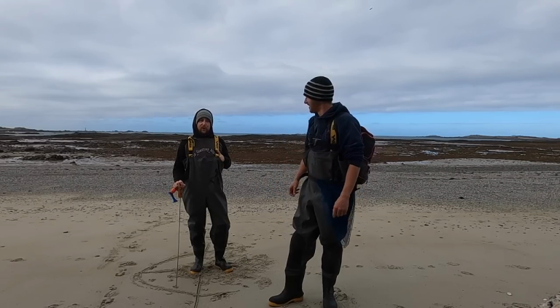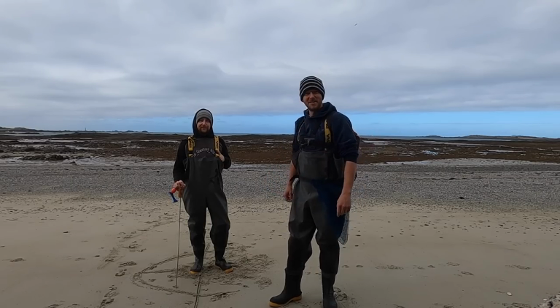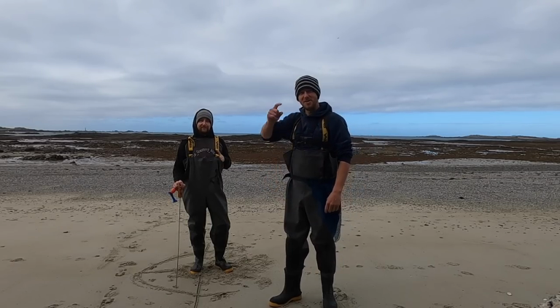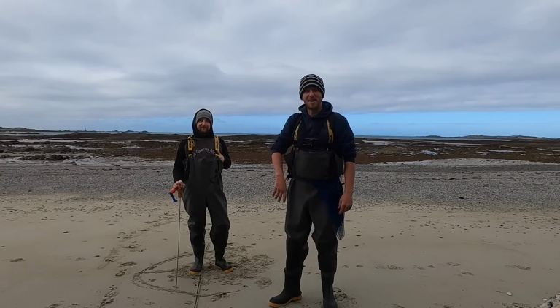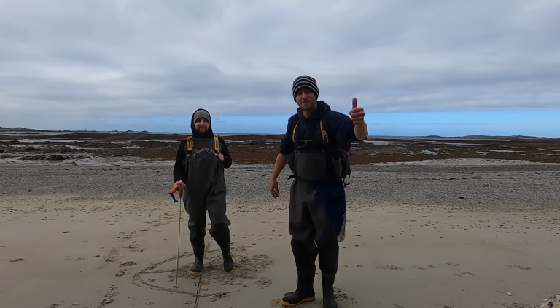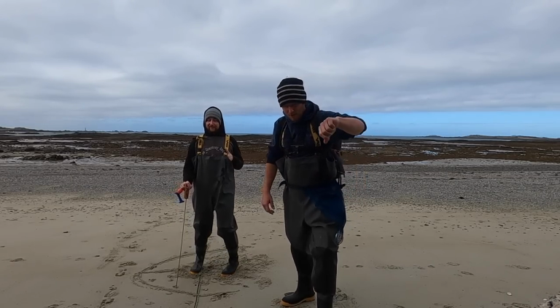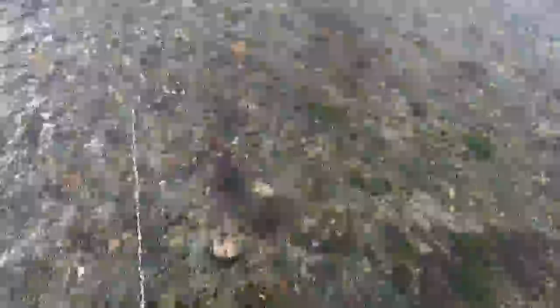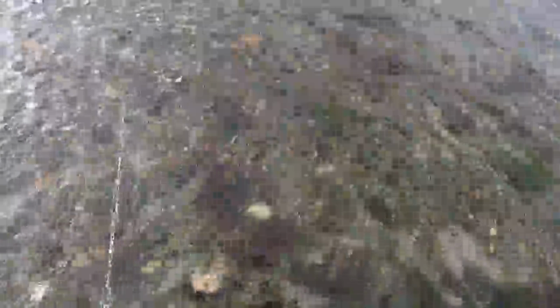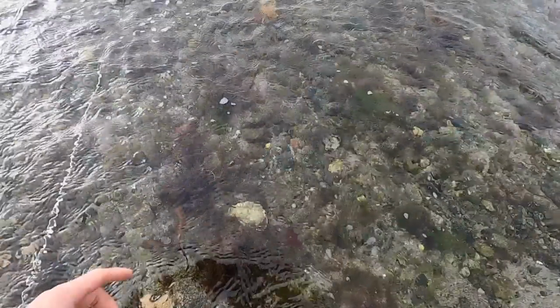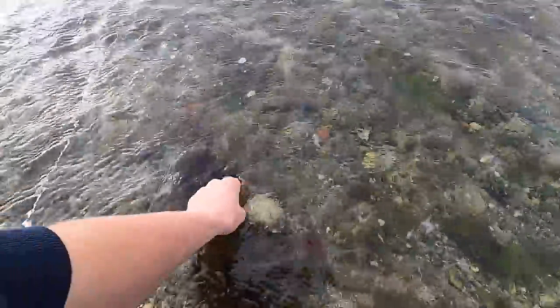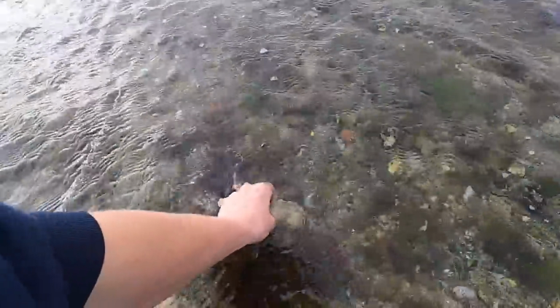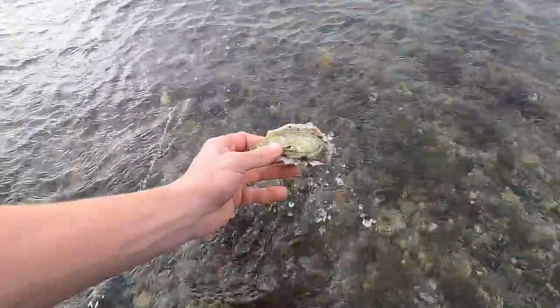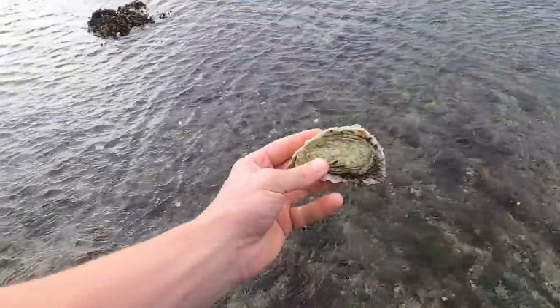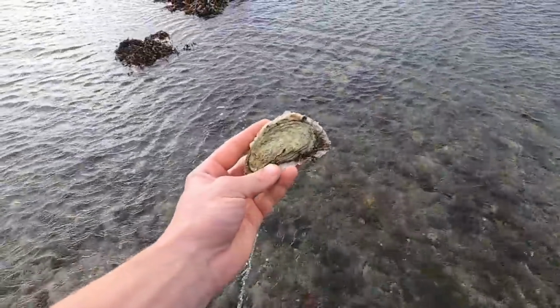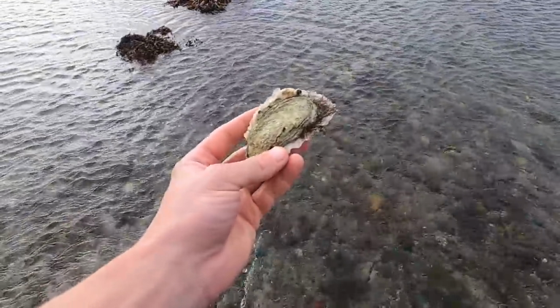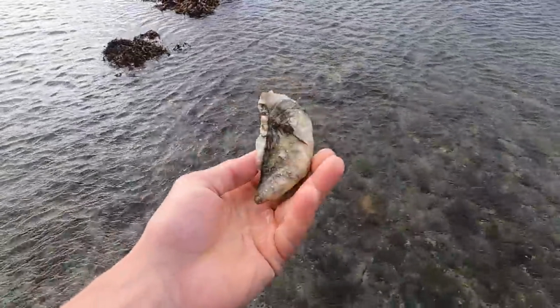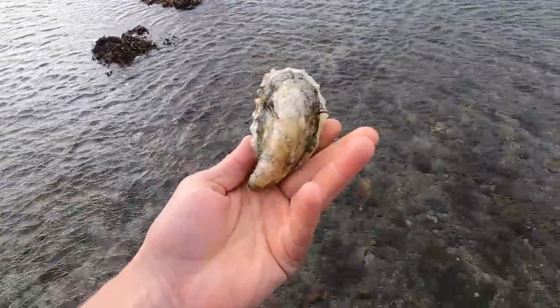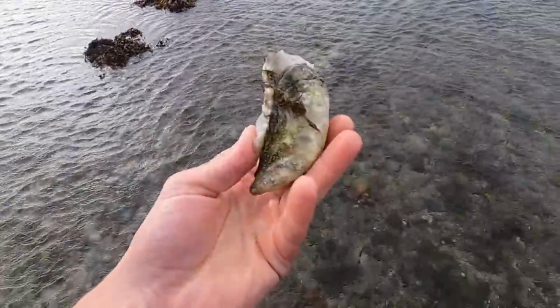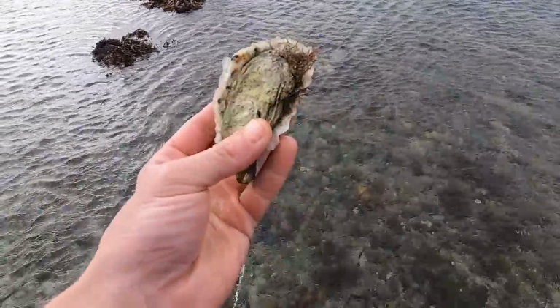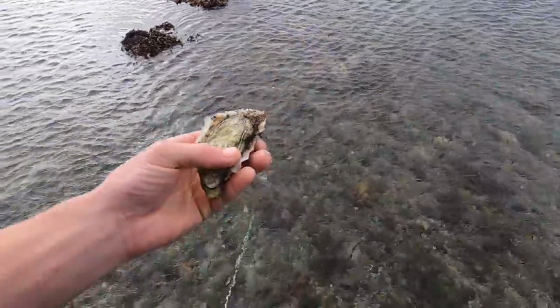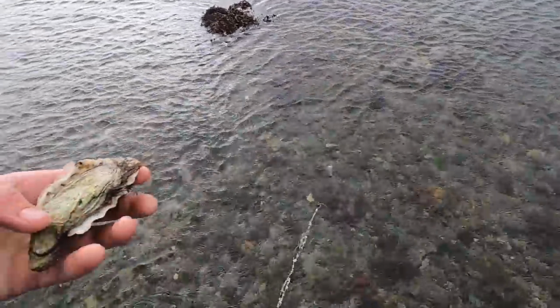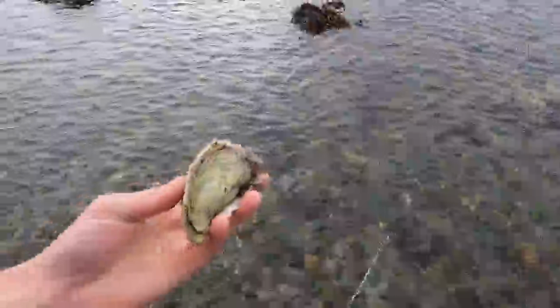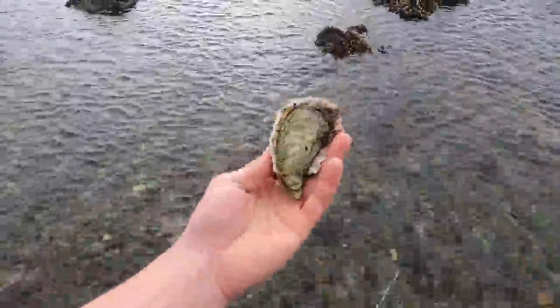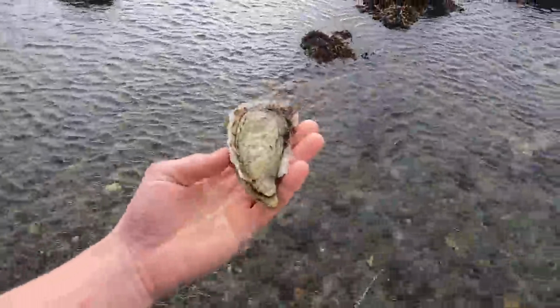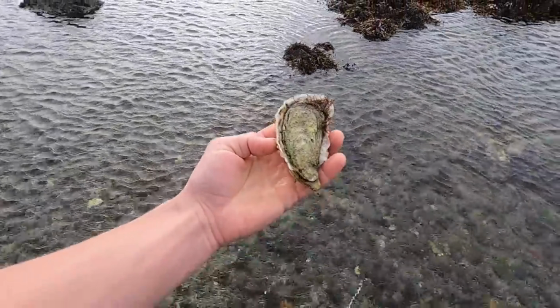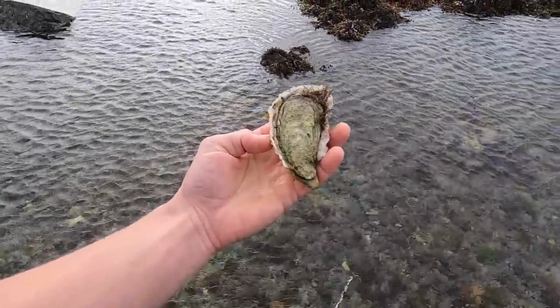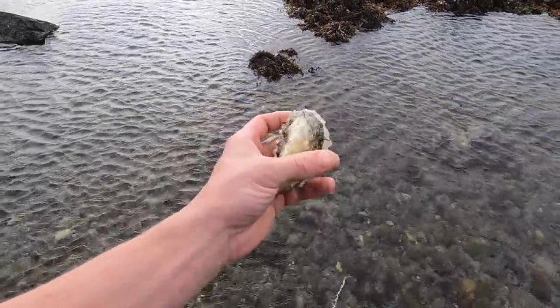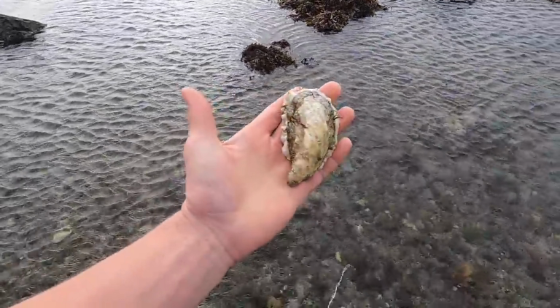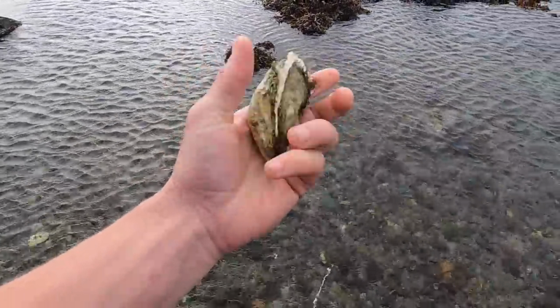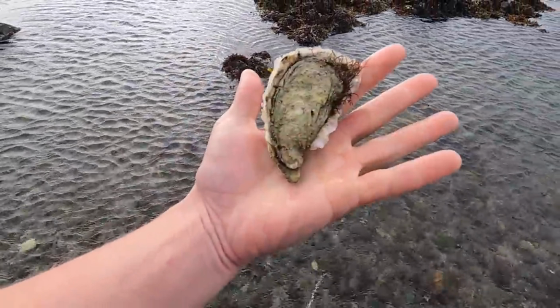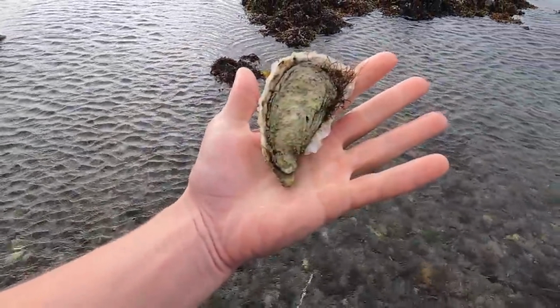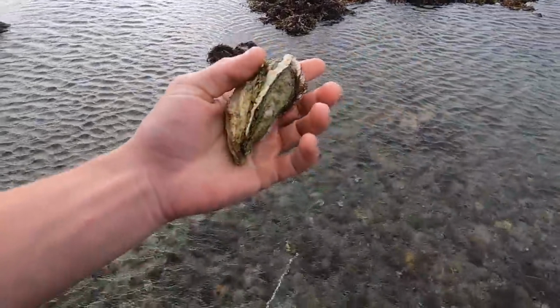Check this out guys - just found myself an oyster. I'm gonna keep that bad boy. Just found a nice size oyster. Happy days!